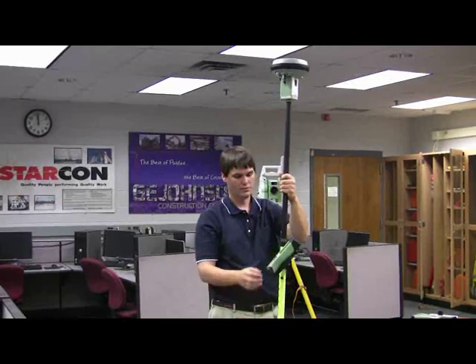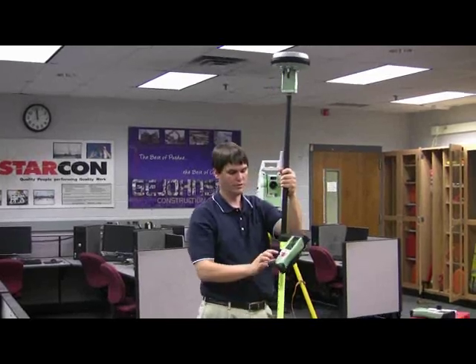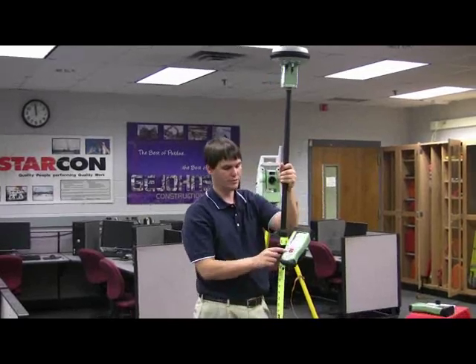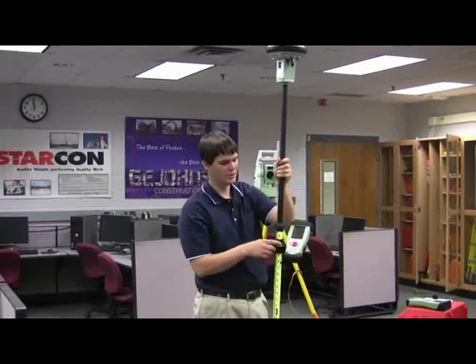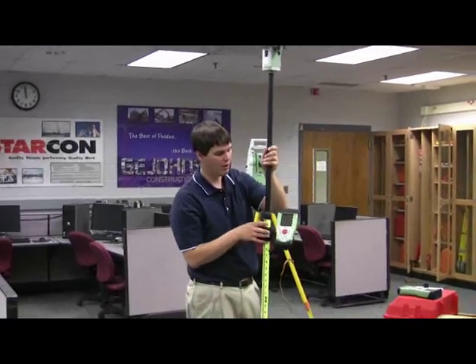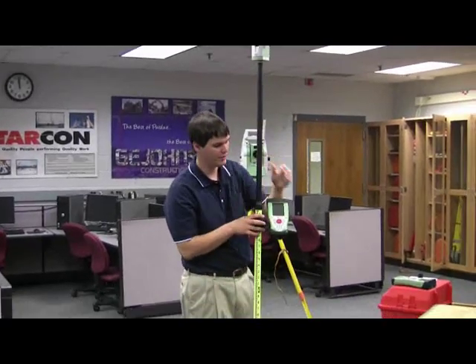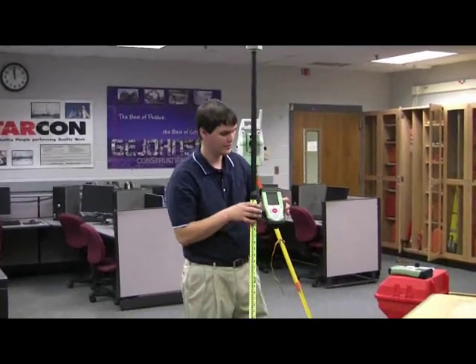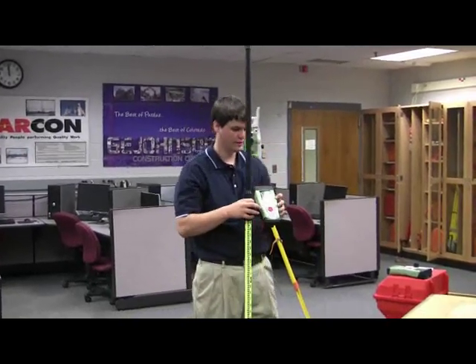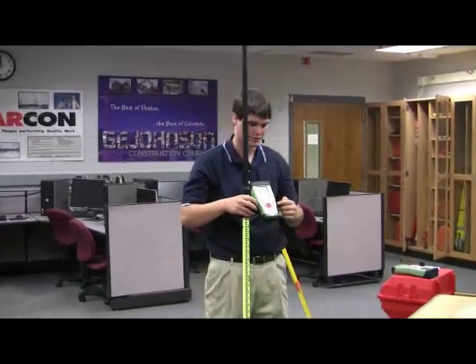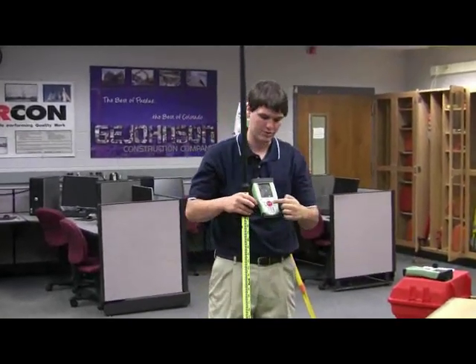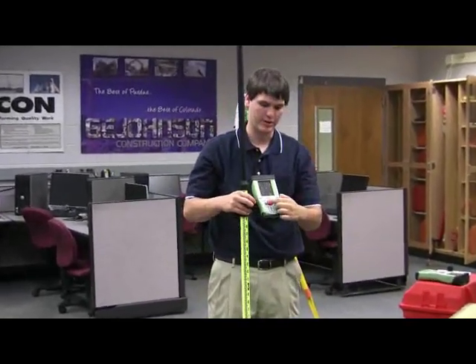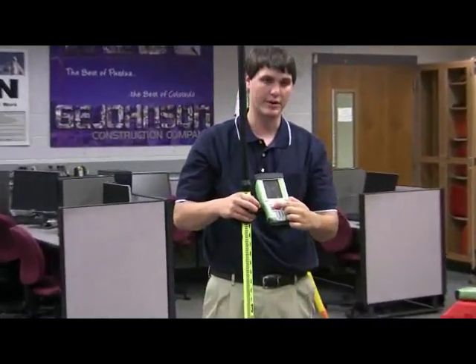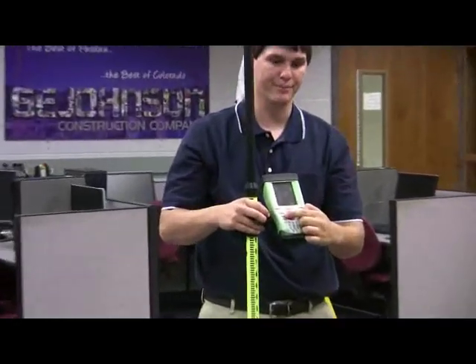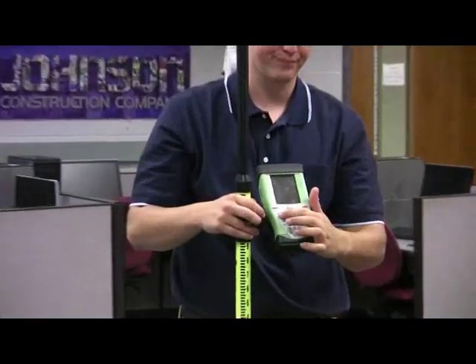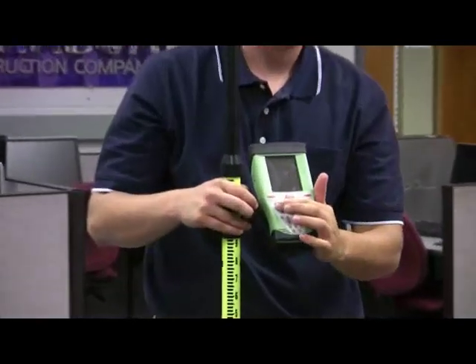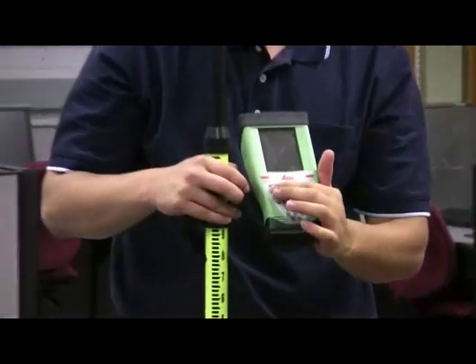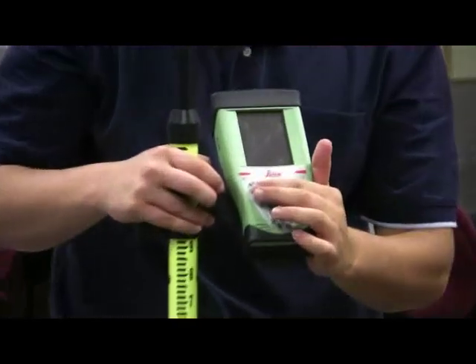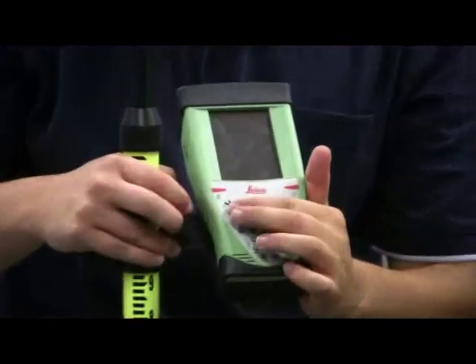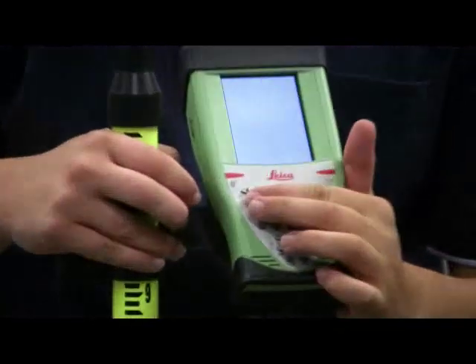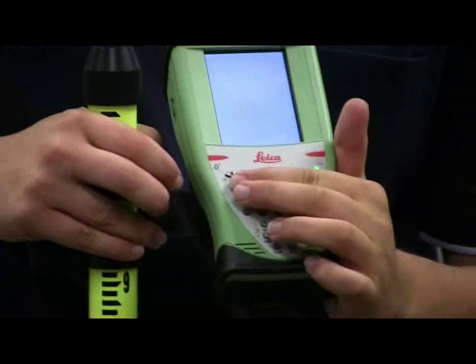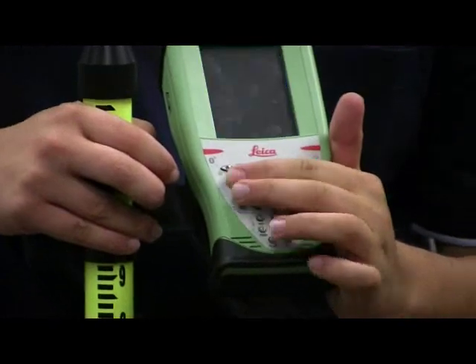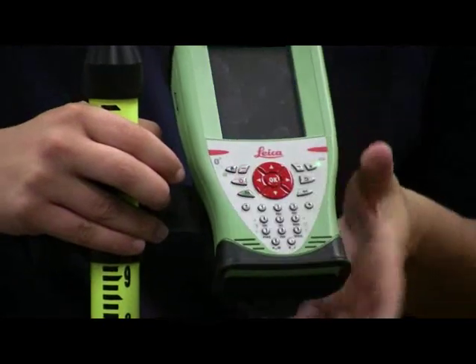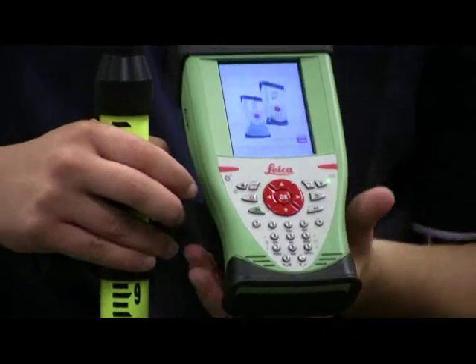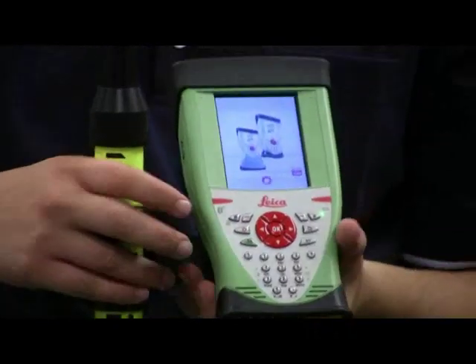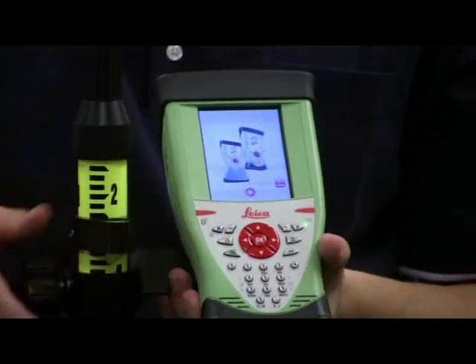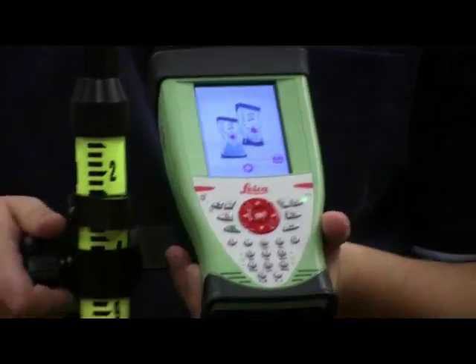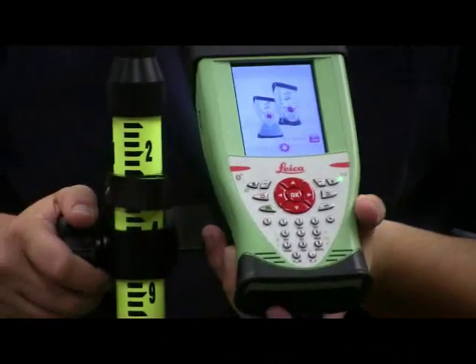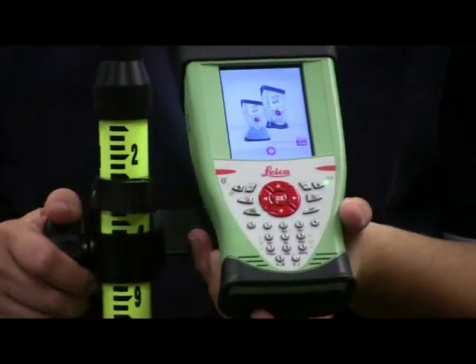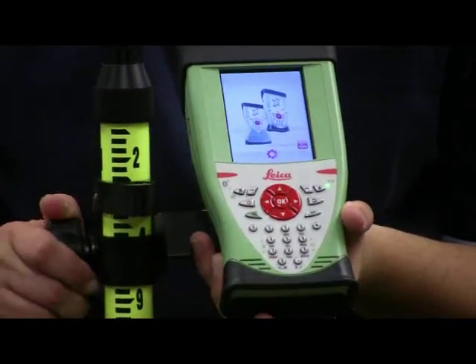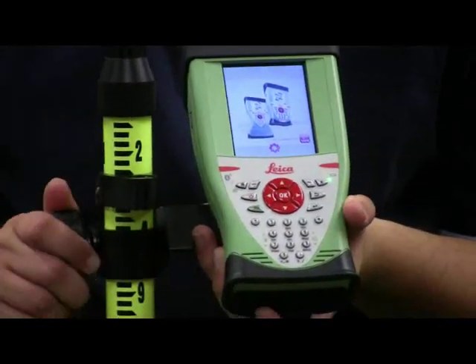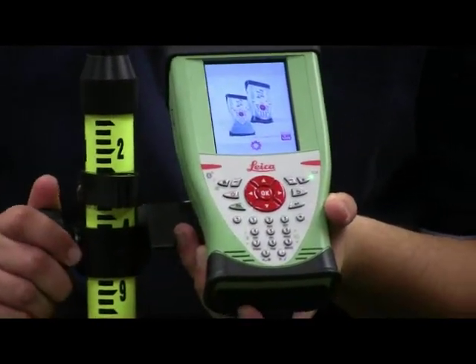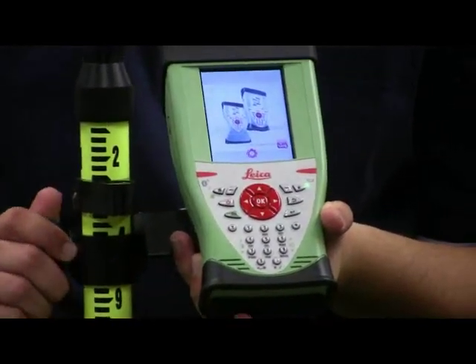So I'm just going to hit the power button on the data collector, which is located right here — it's also a press and hold — and it's going to take a minute for it to start up.